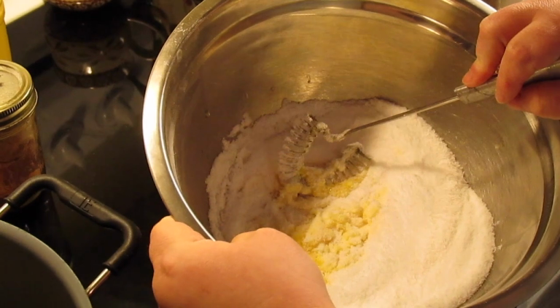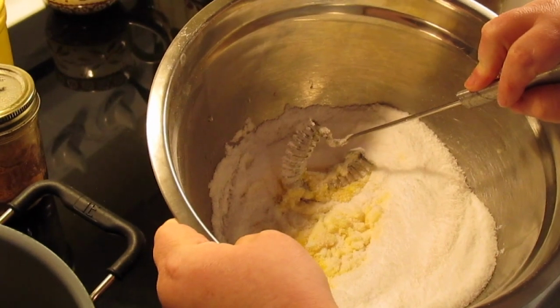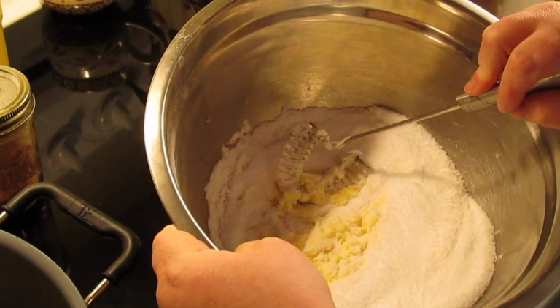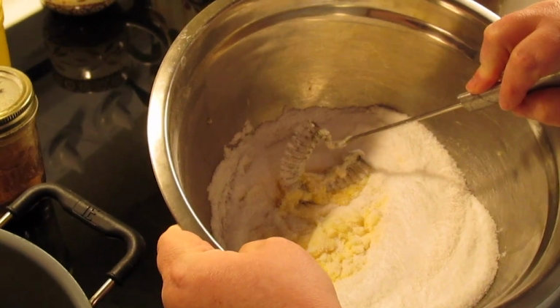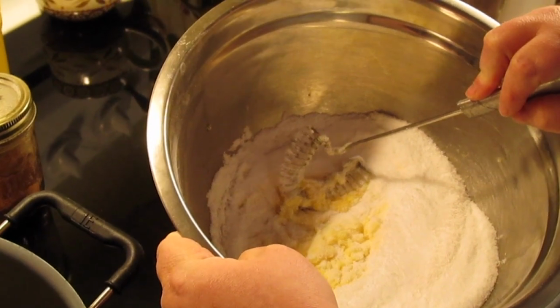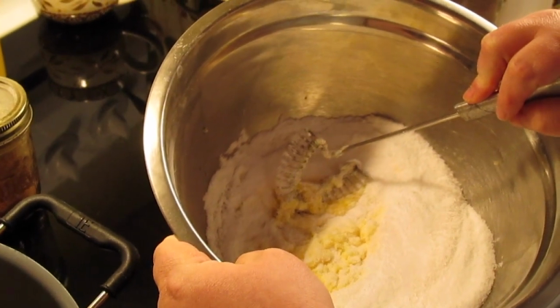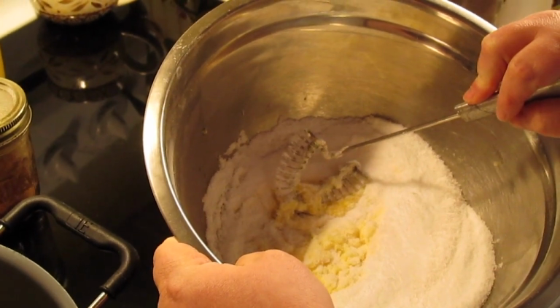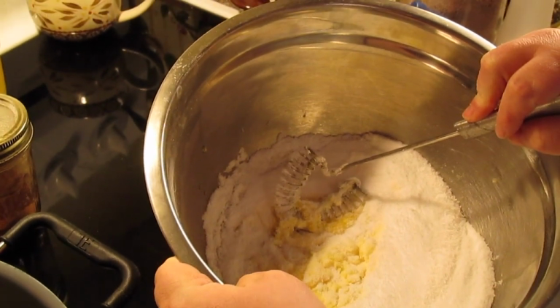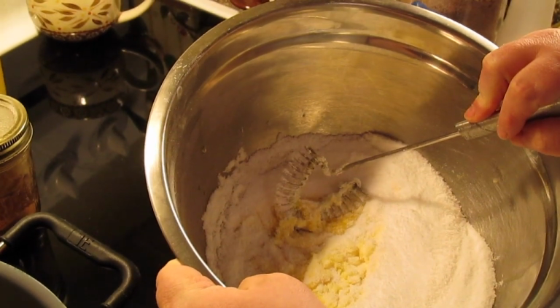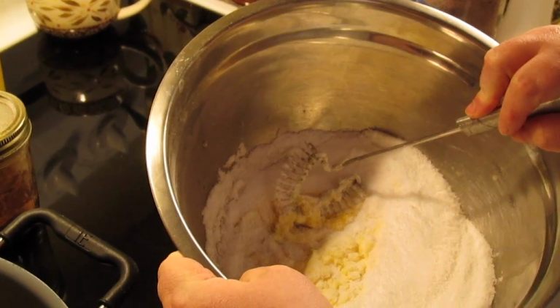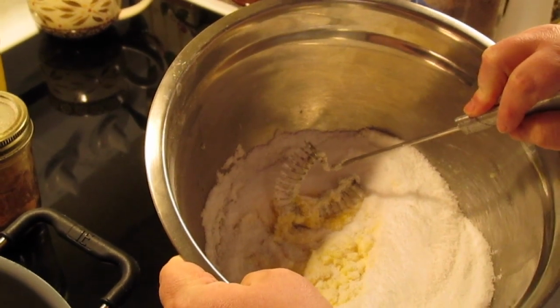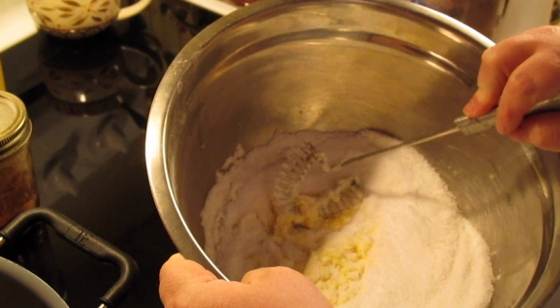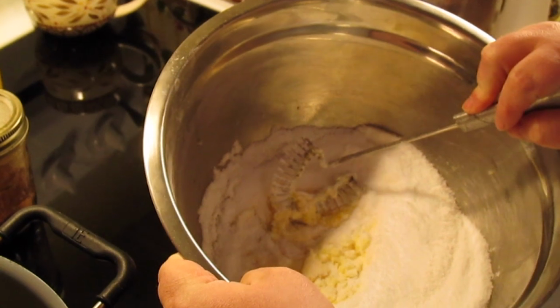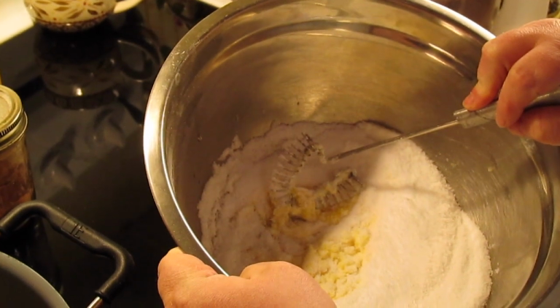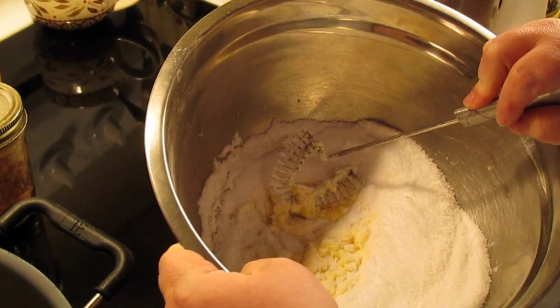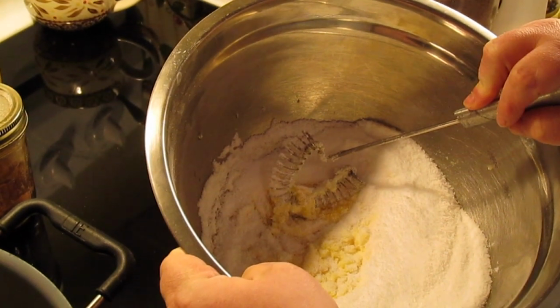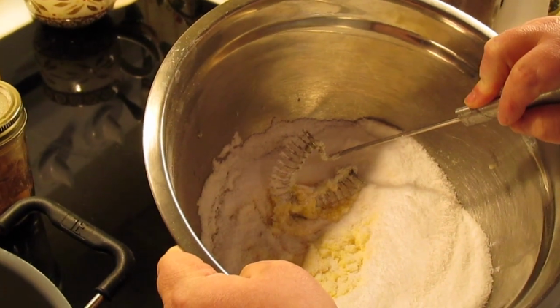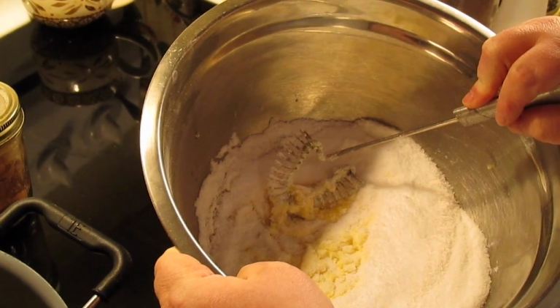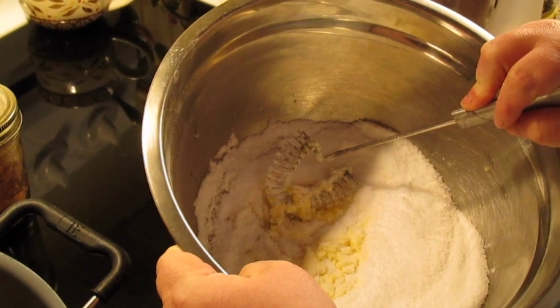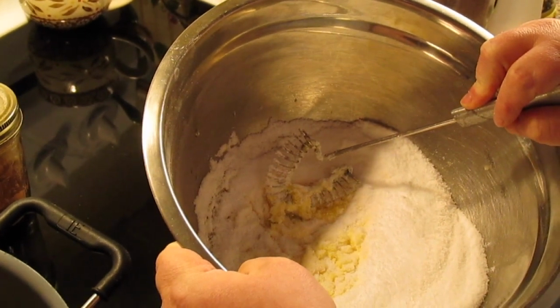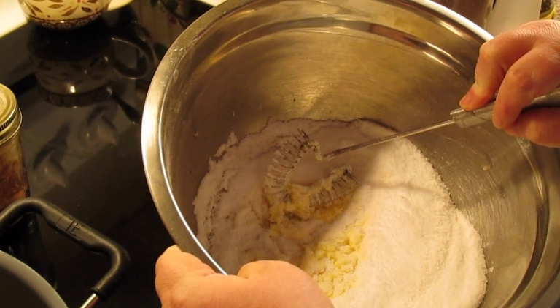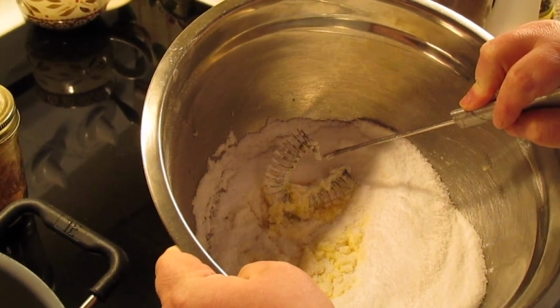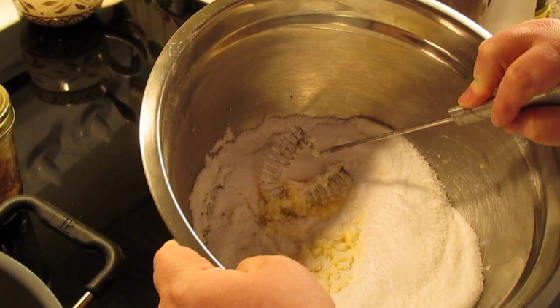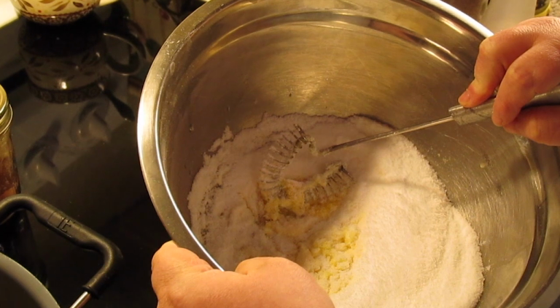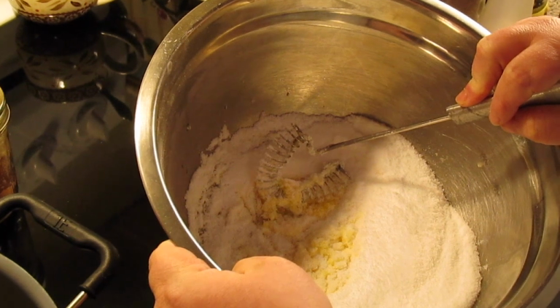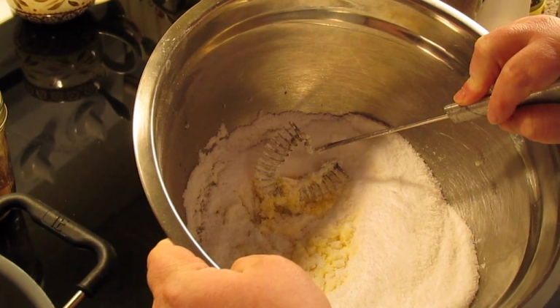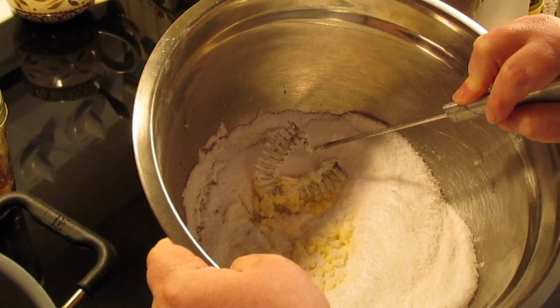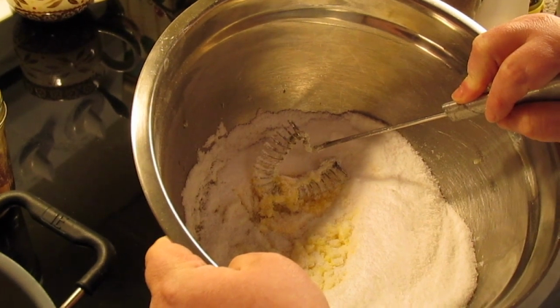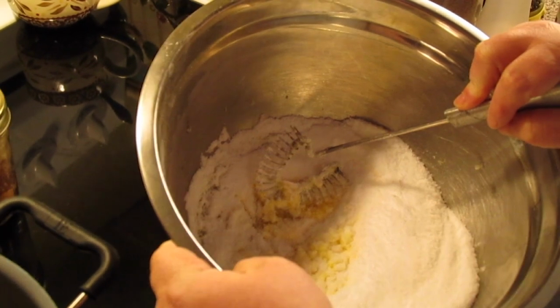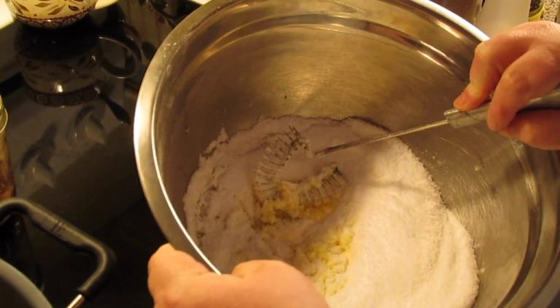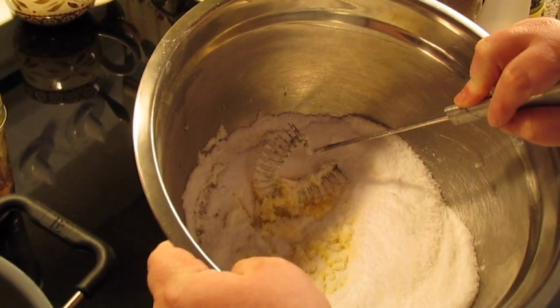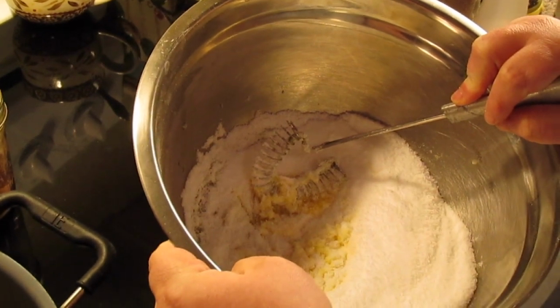Save your whites for something else — put them in the fridge. You can make an egg white omelette, meringue cookies, angel food cake, or put them in a freezer bag and save them for whenever you need them.